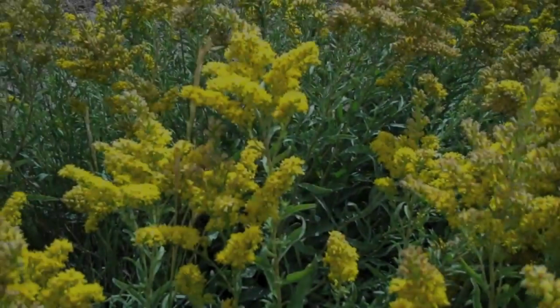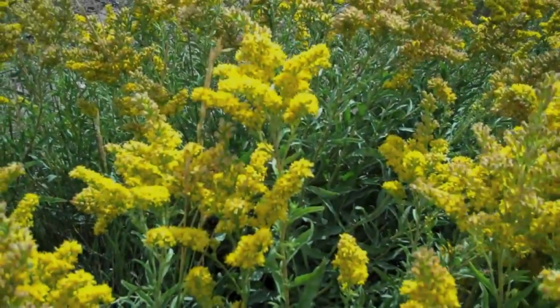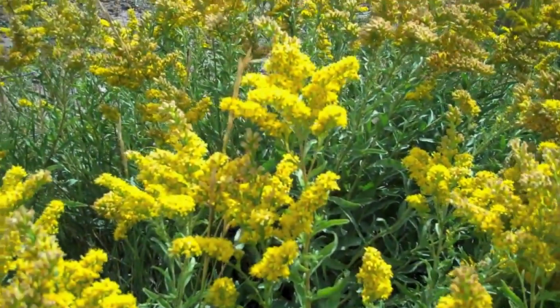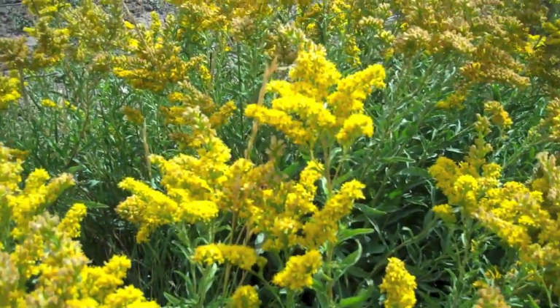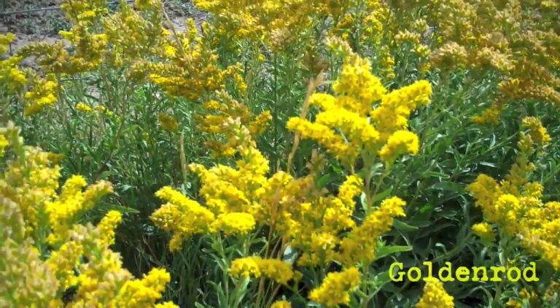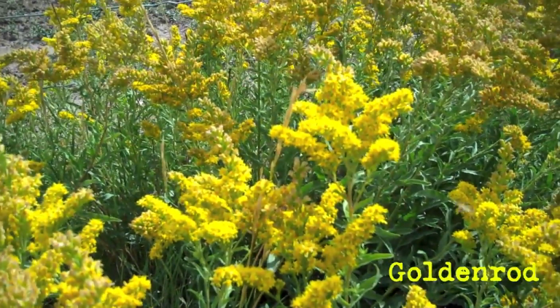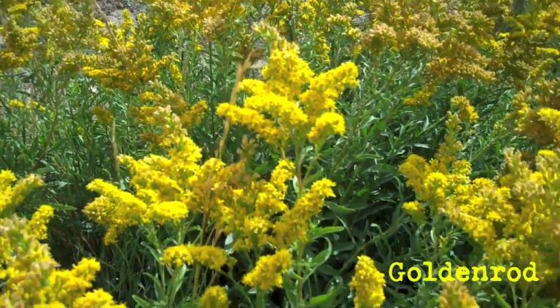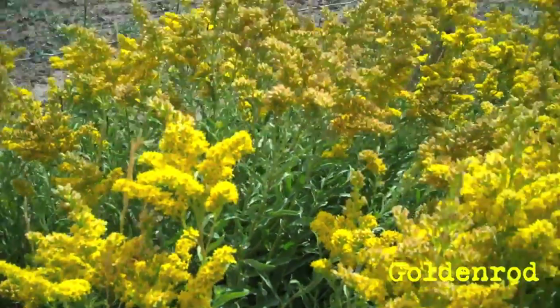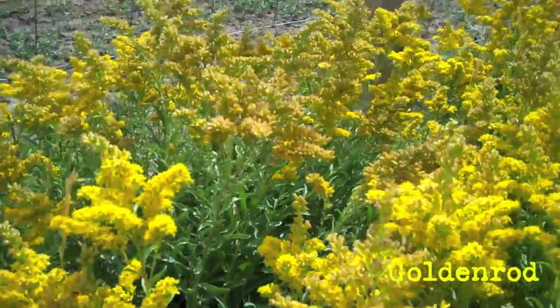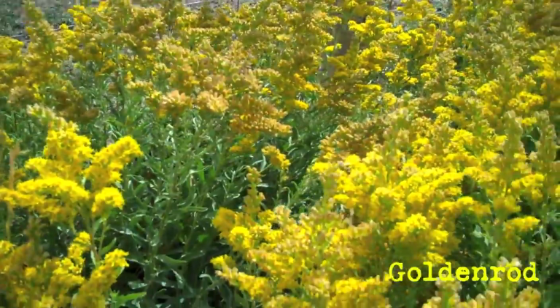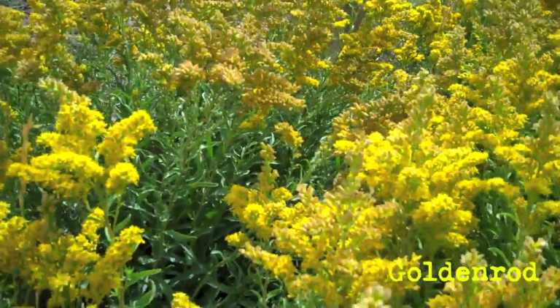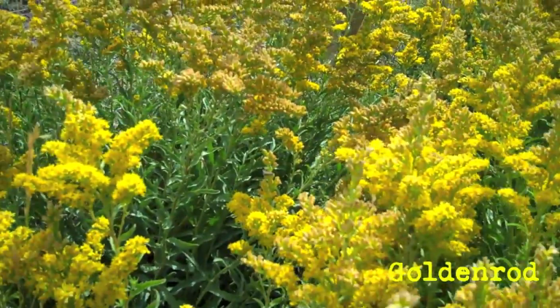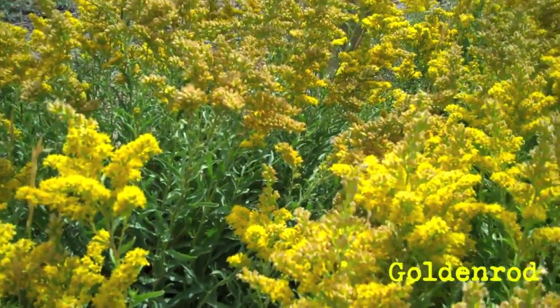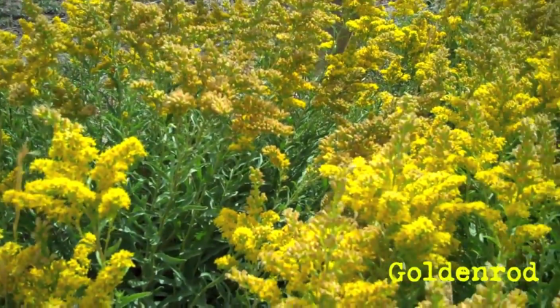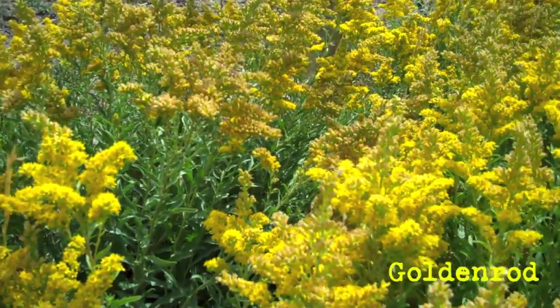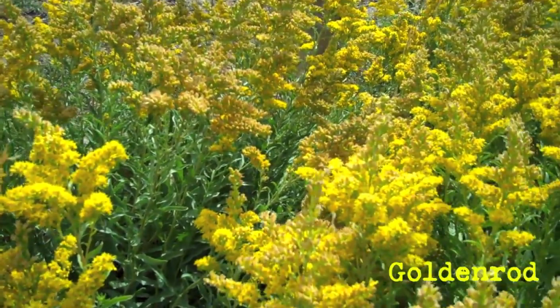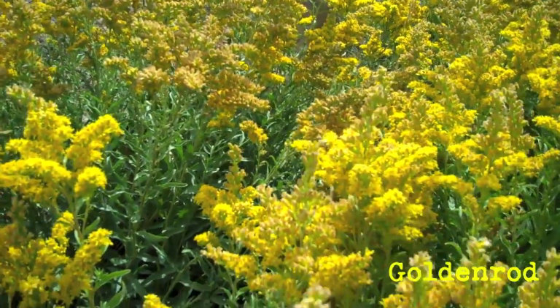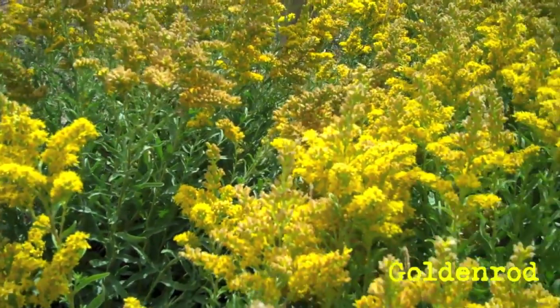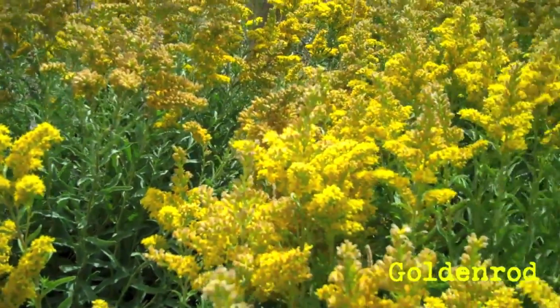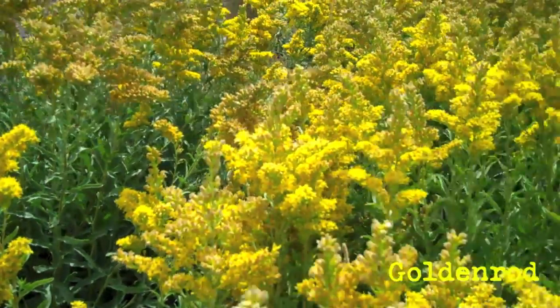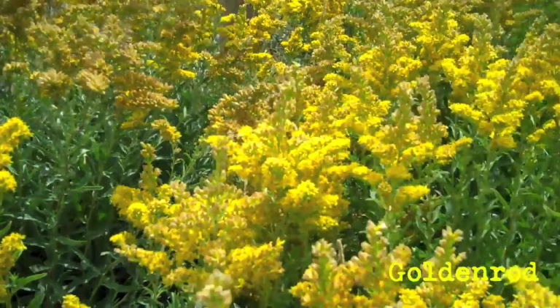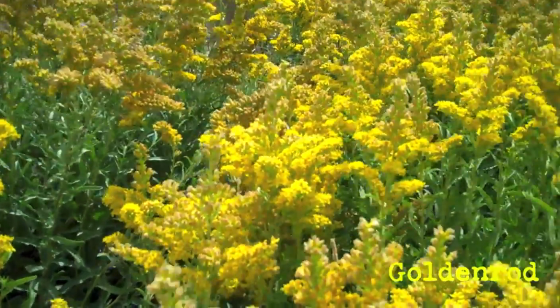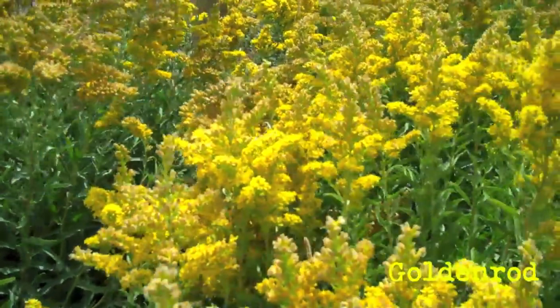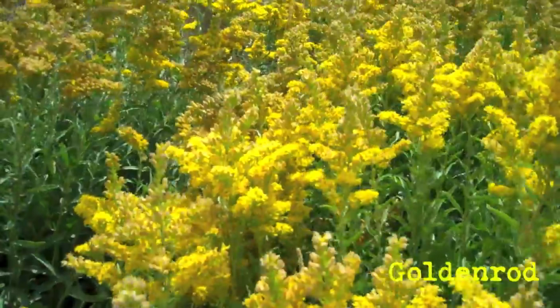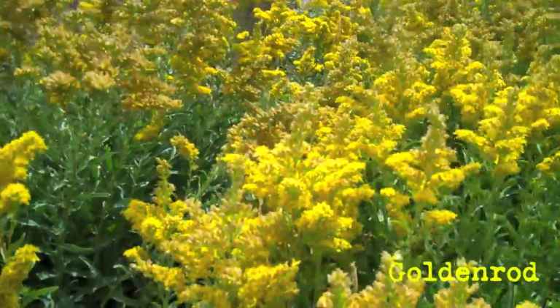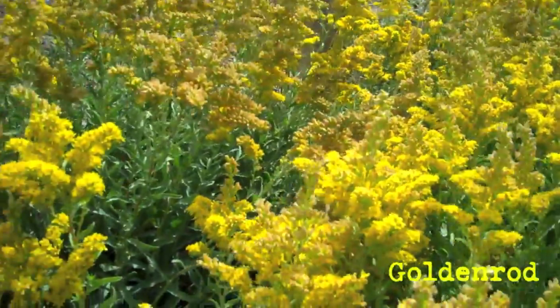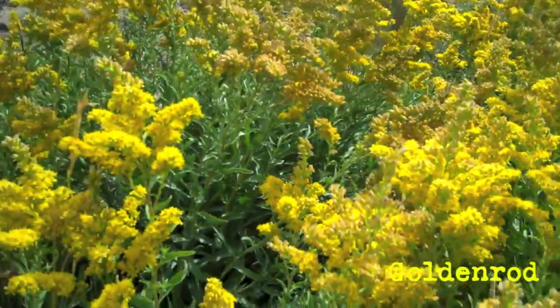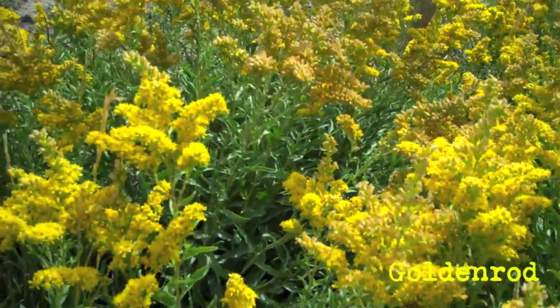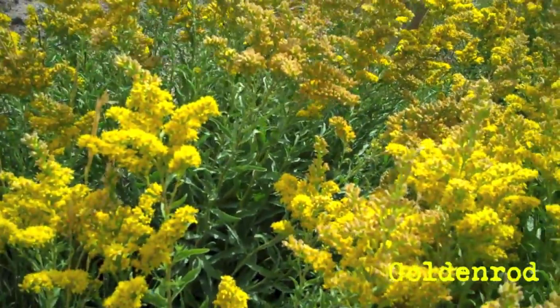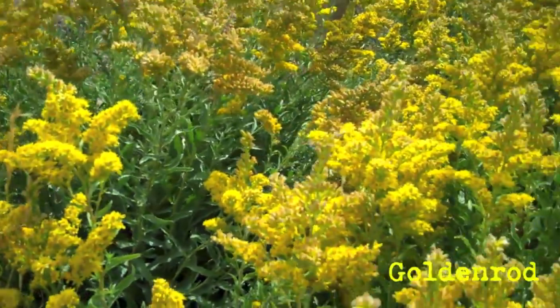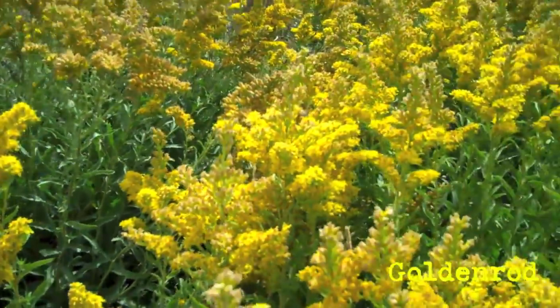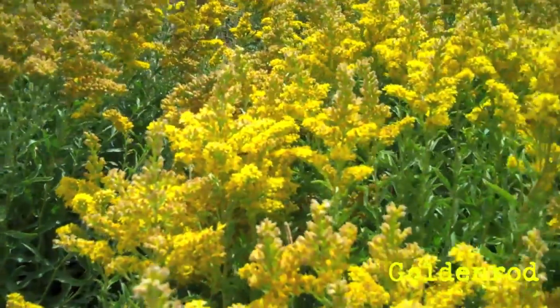Here's some goldenrod. It's a good fall honey plant. I've got a few bees working this little stand of goldenrod here.